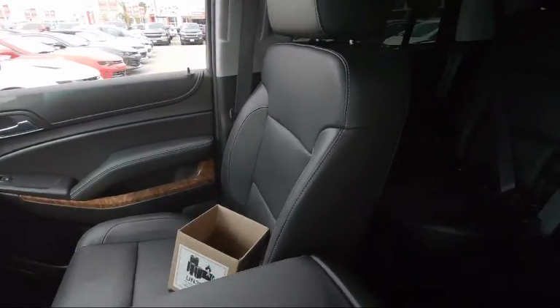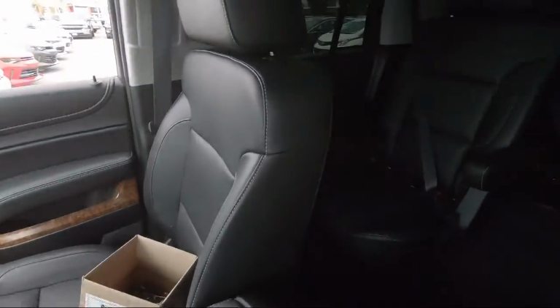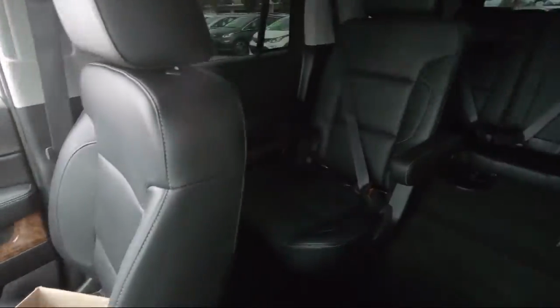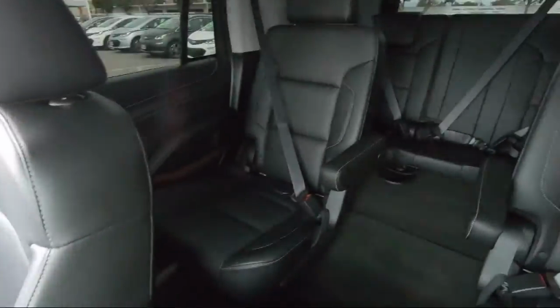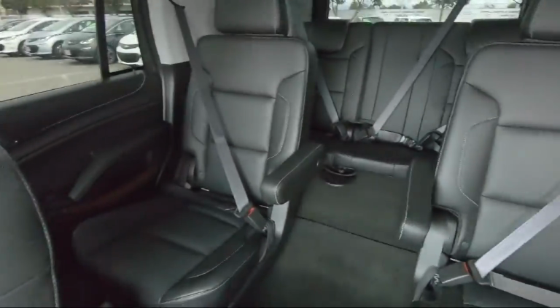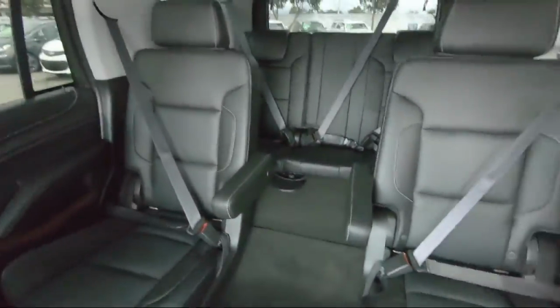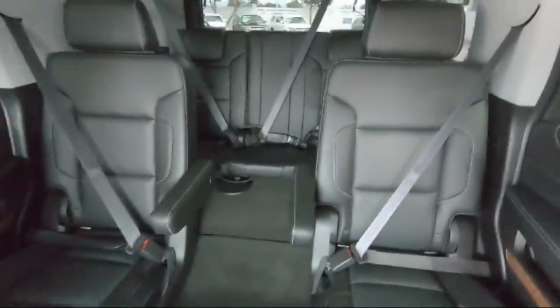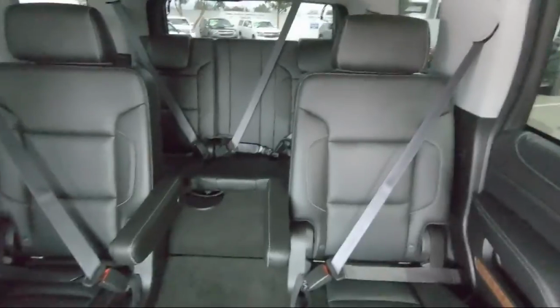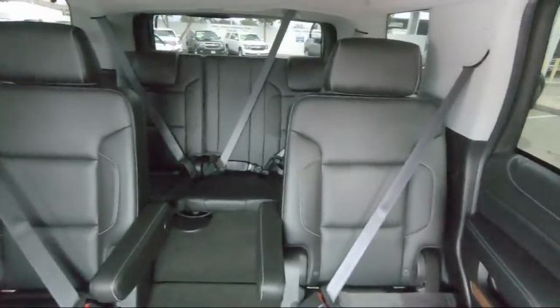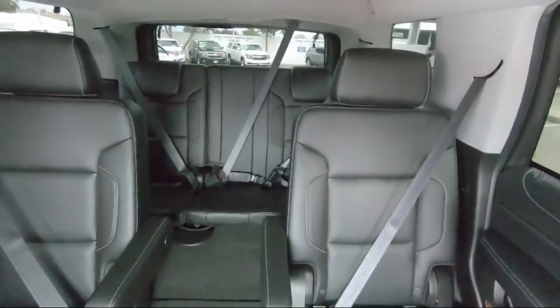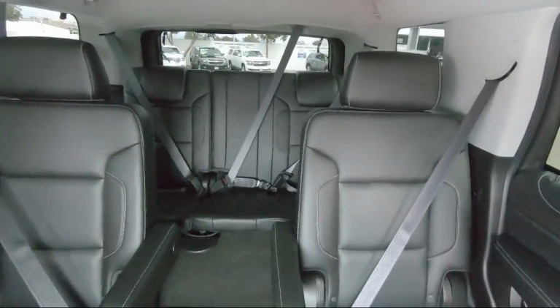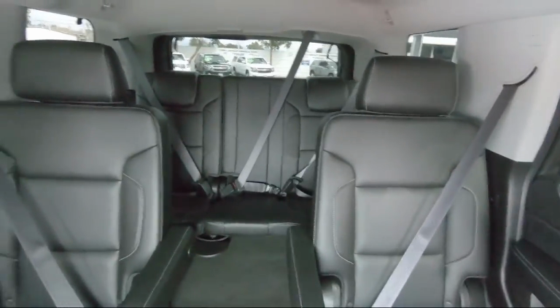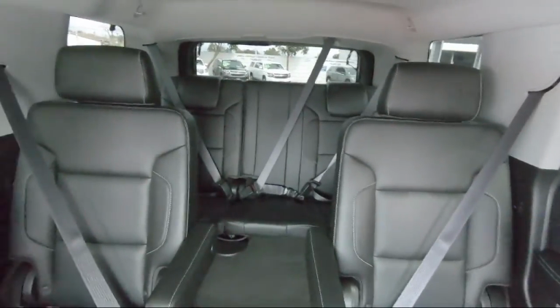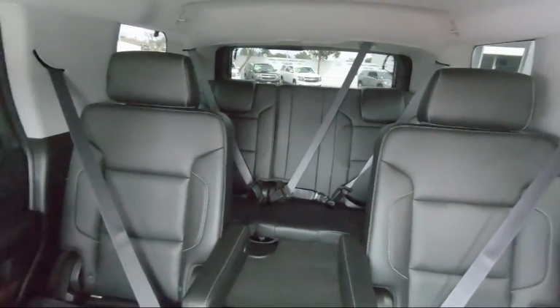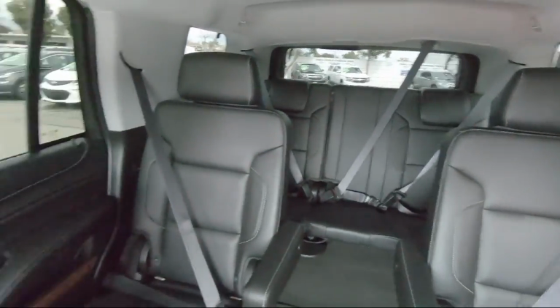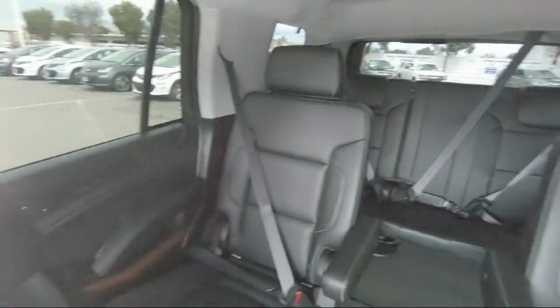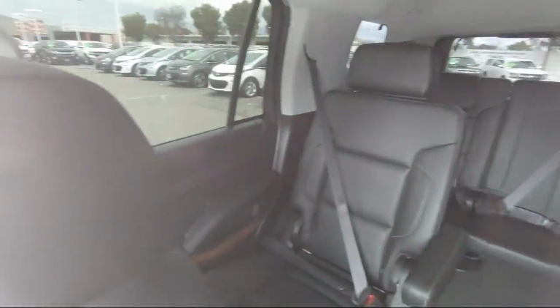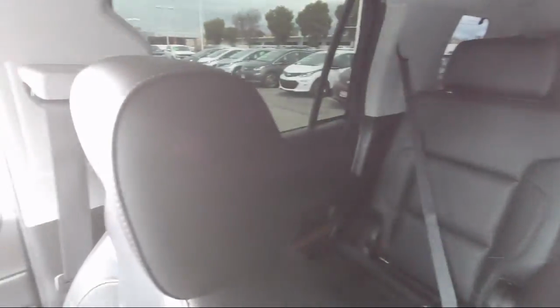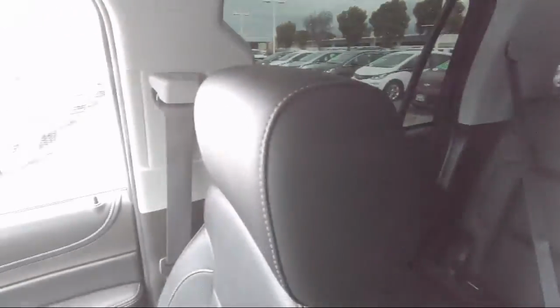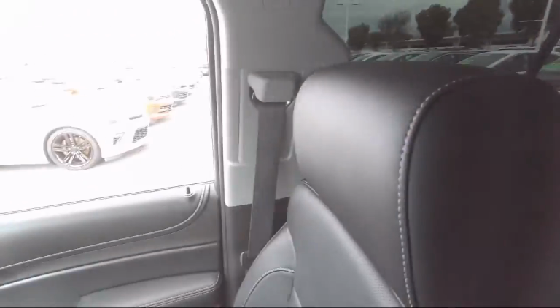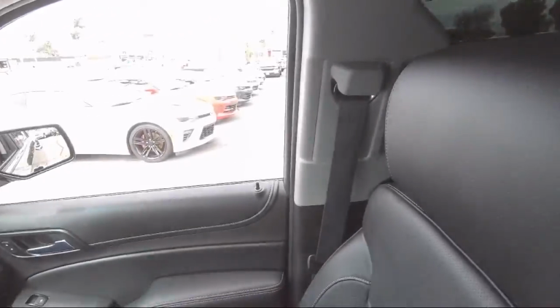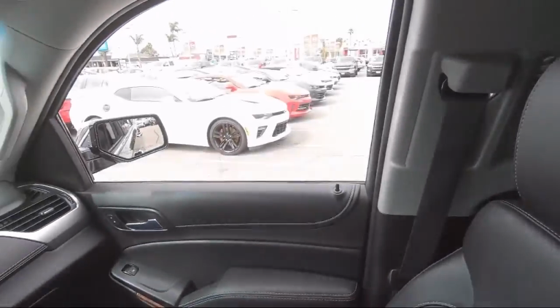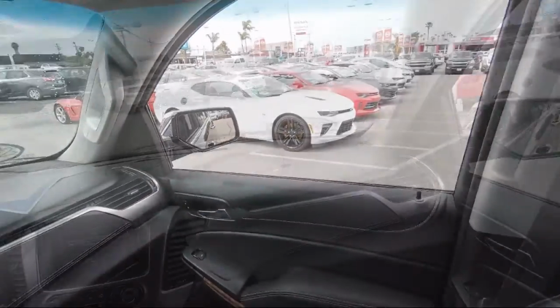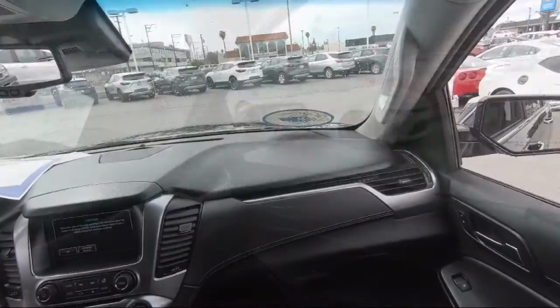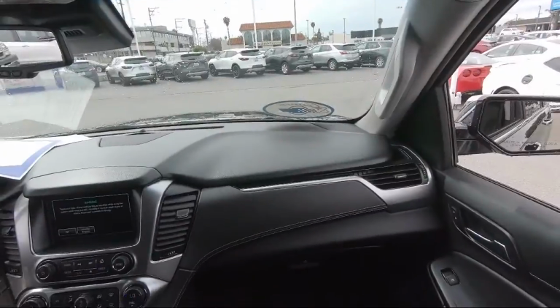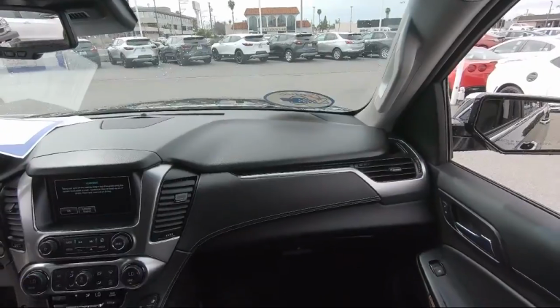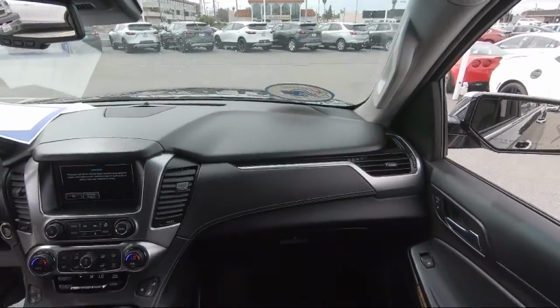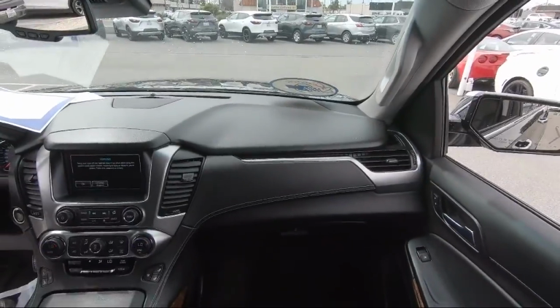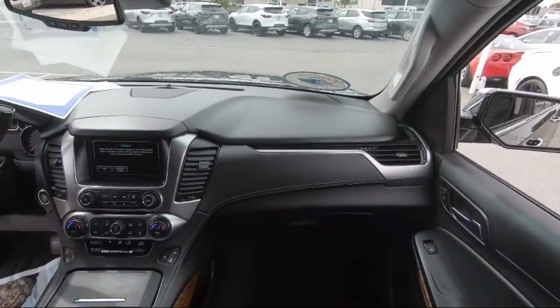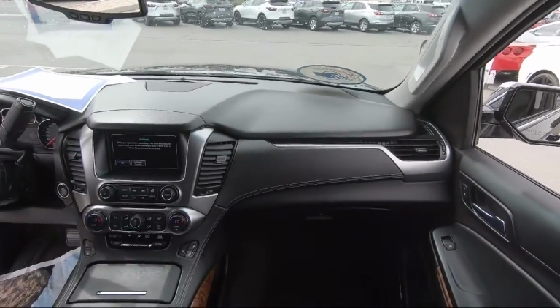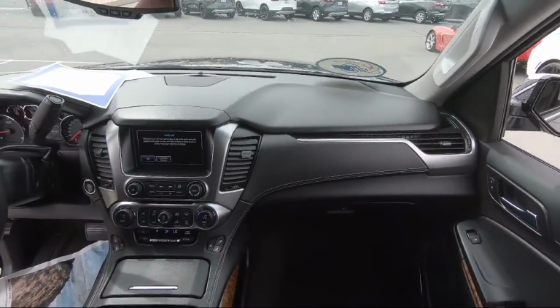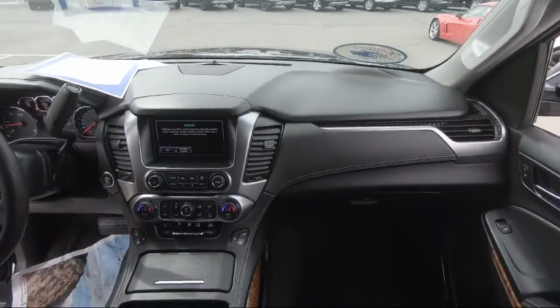So come see us today on our massive lot with over six acres of Chevrolets. Connell Chevrolet is located at 2828 Harbor Boulevard in Costa Mesa.